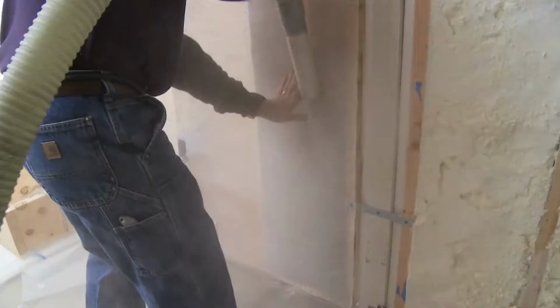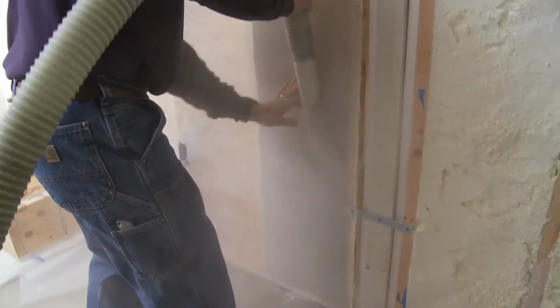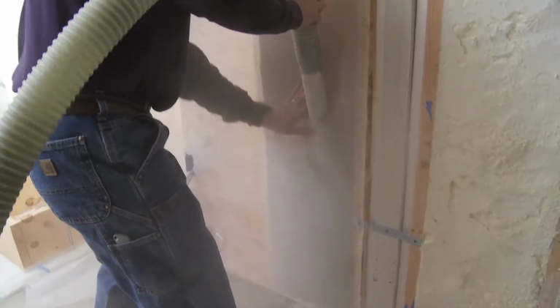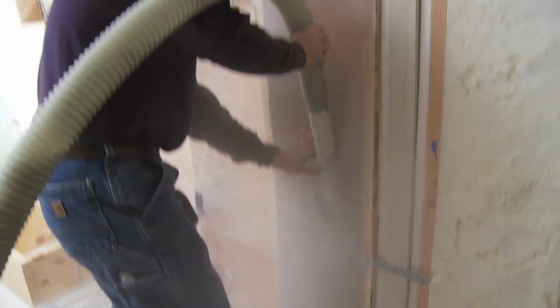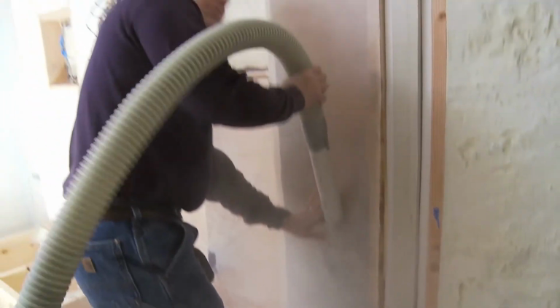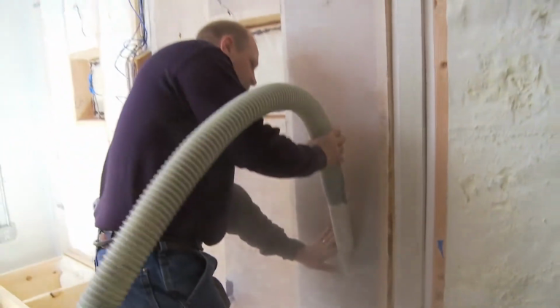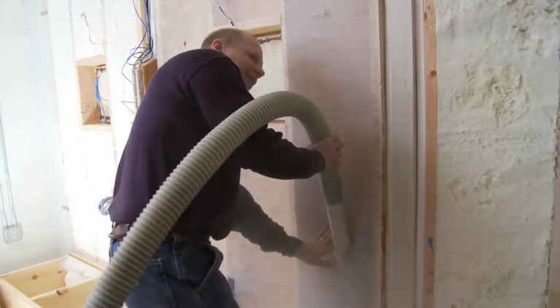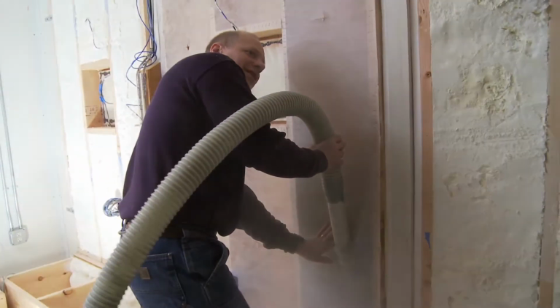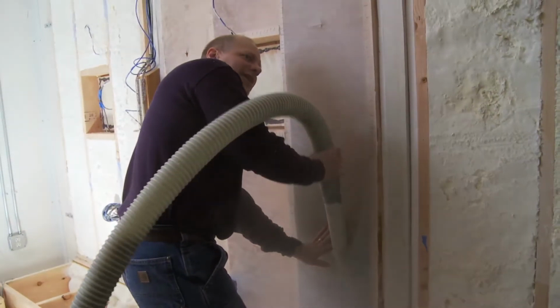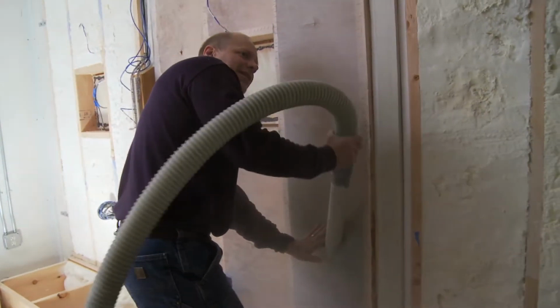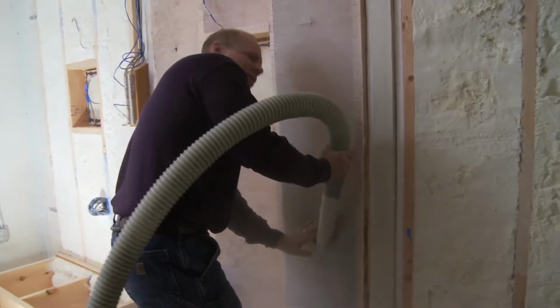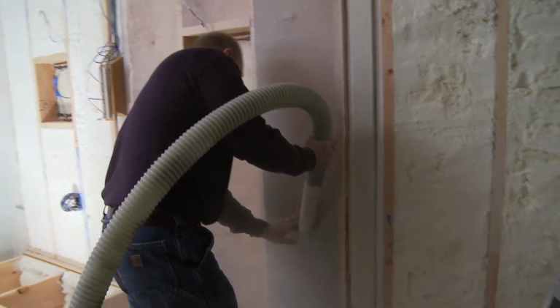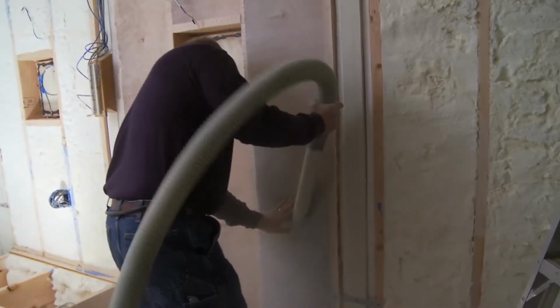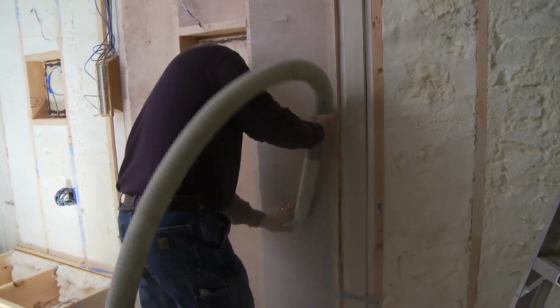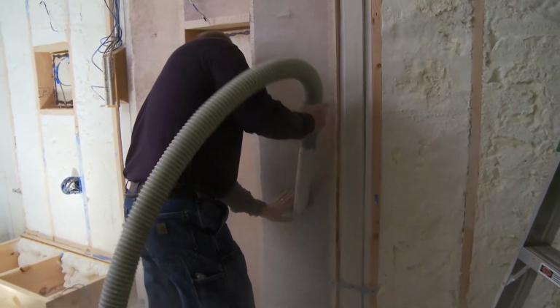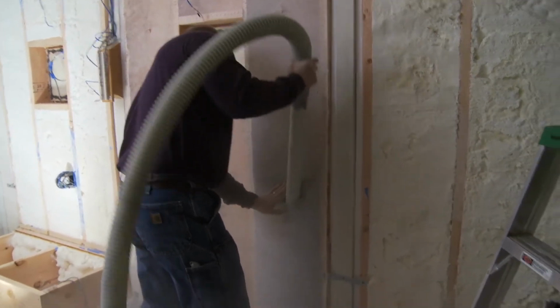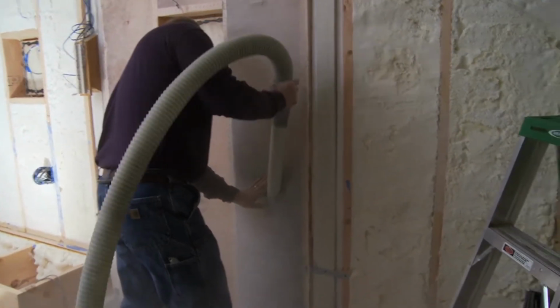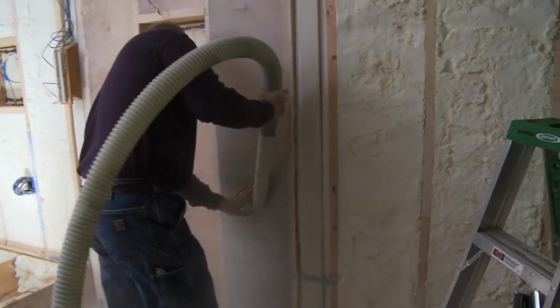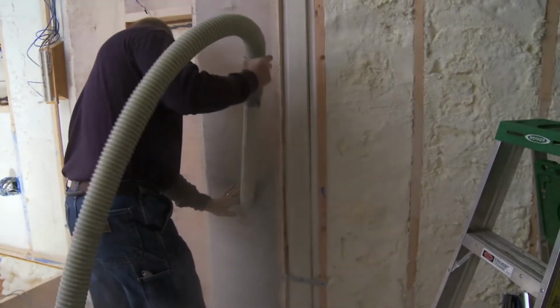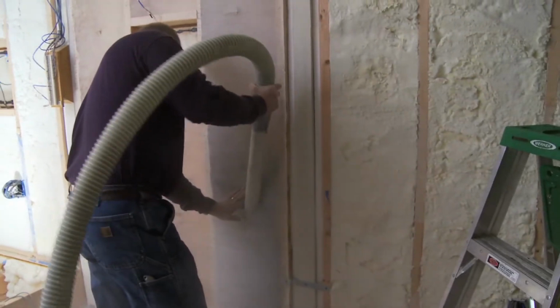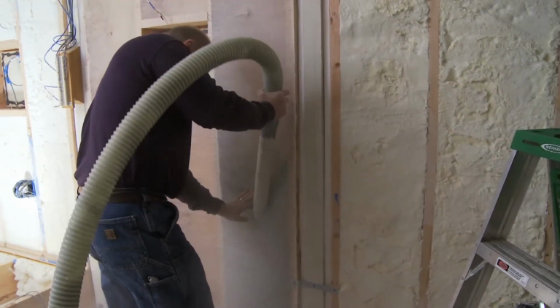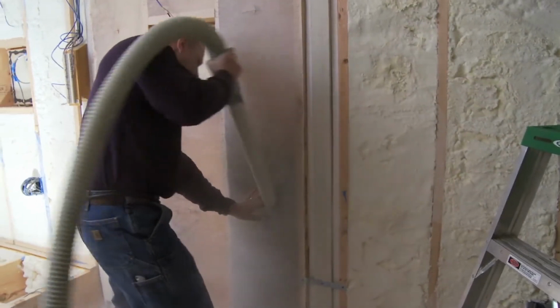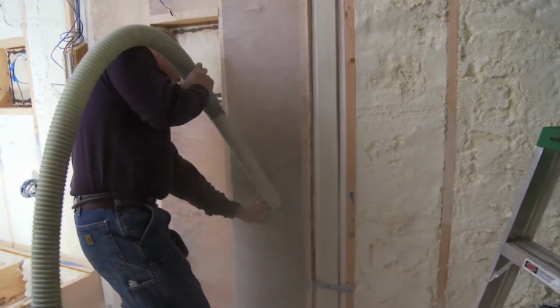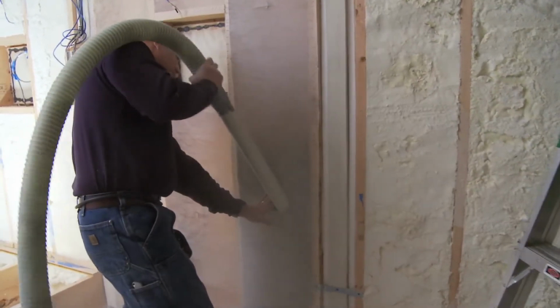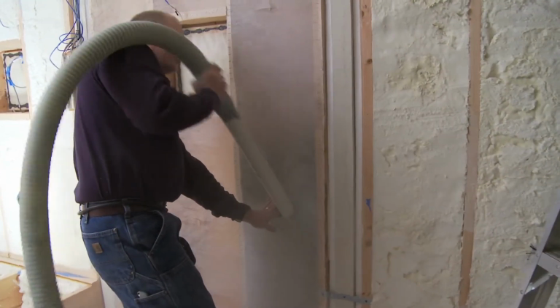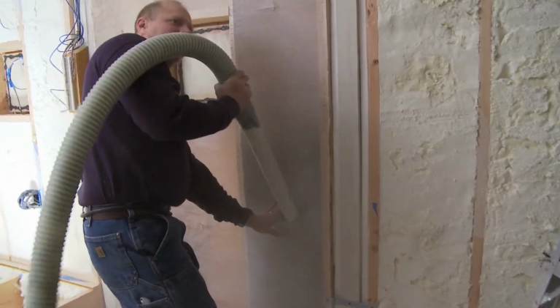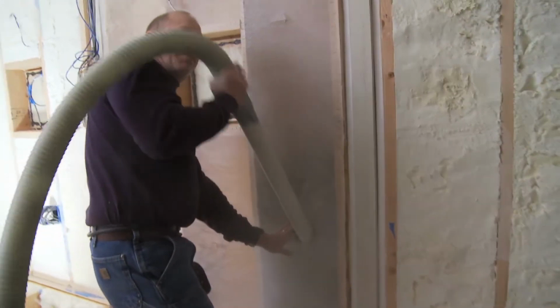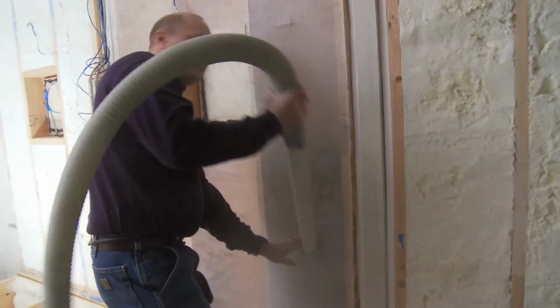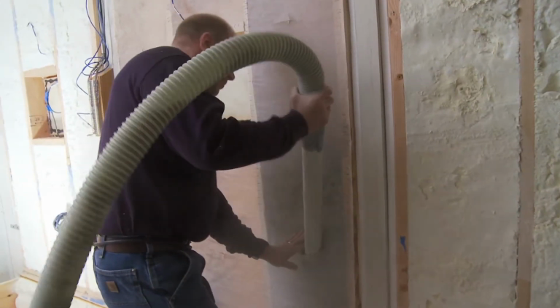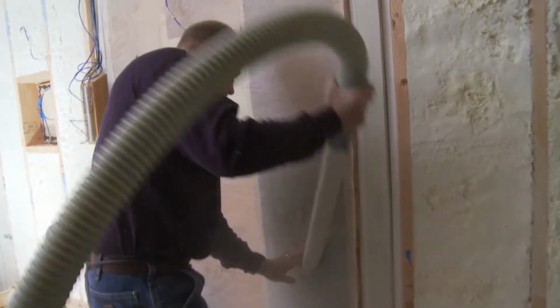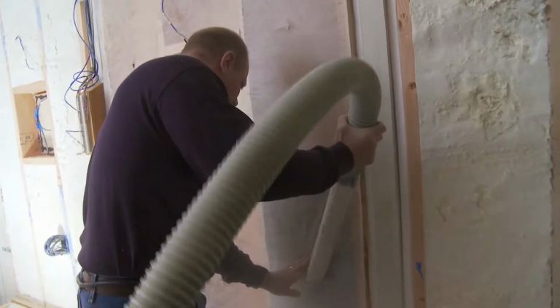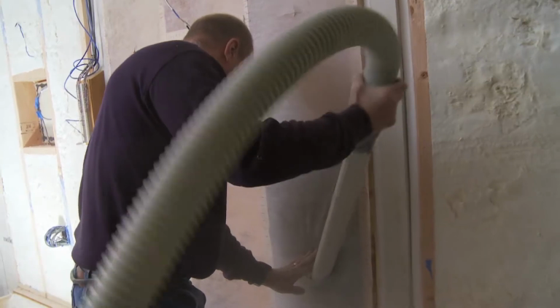You see how the machine will pack it in there at this density. The machine blows it at 3.75, so it's packing the material, and you can hear it stop until you know you've gone far enough.